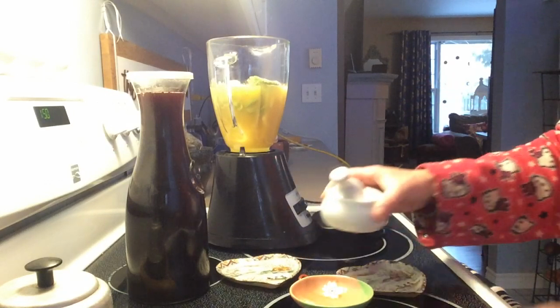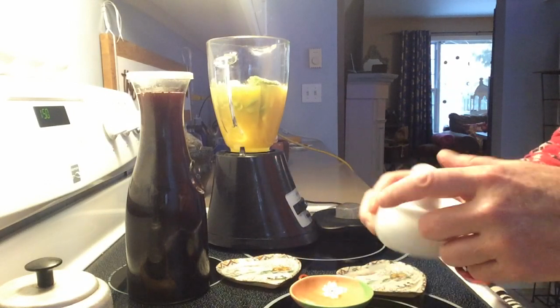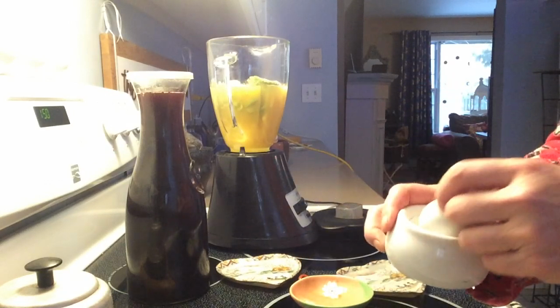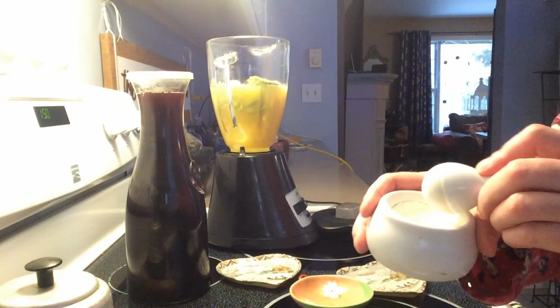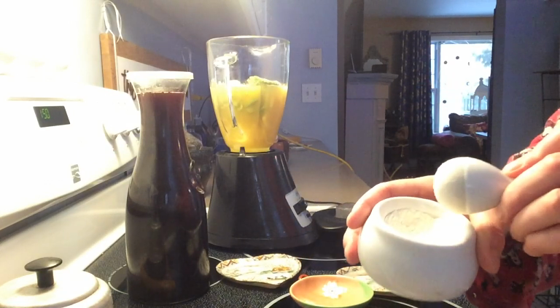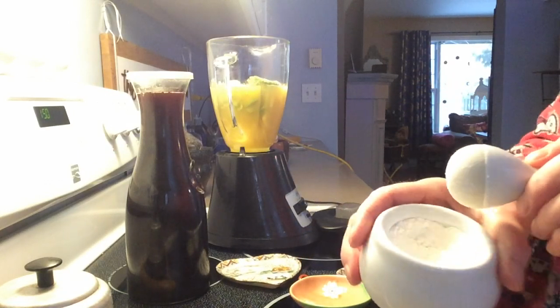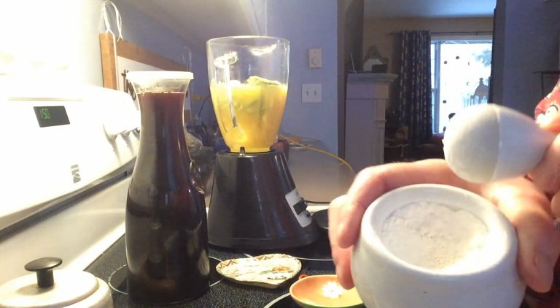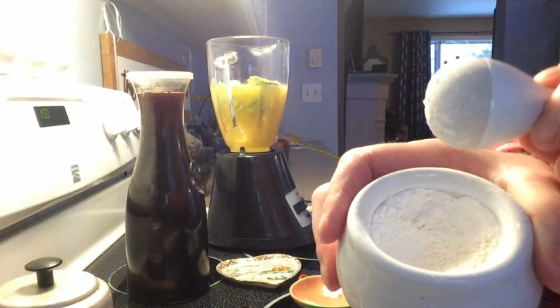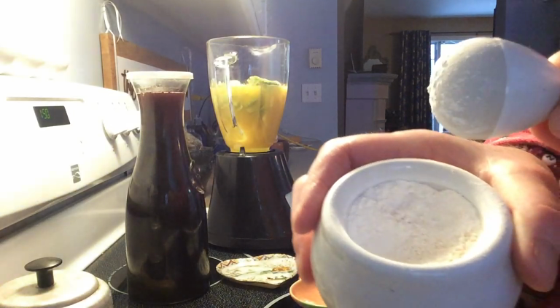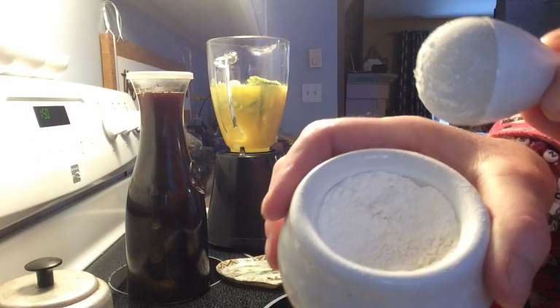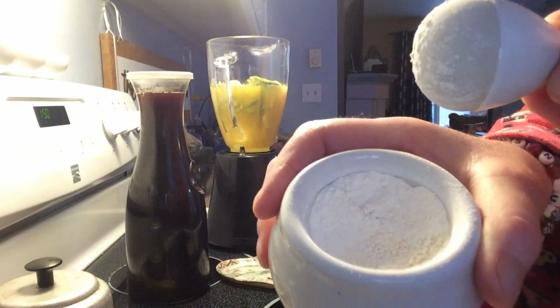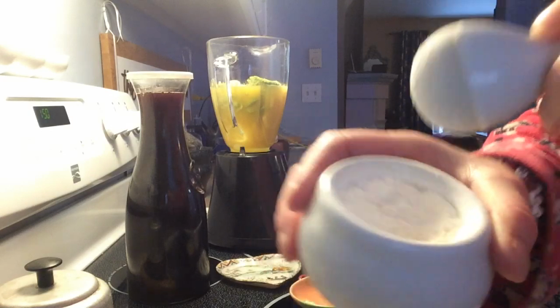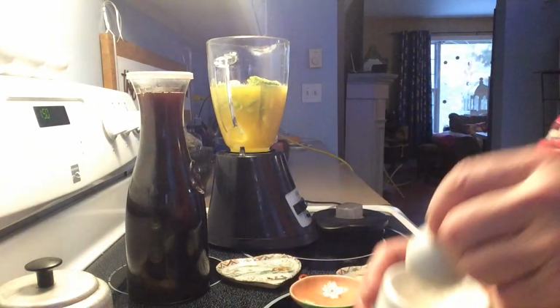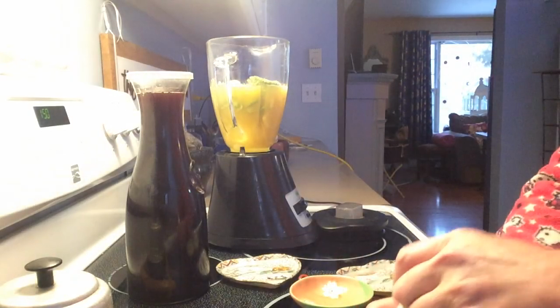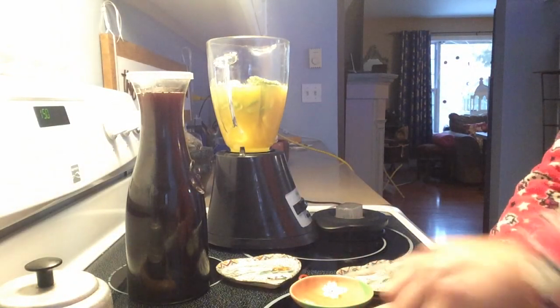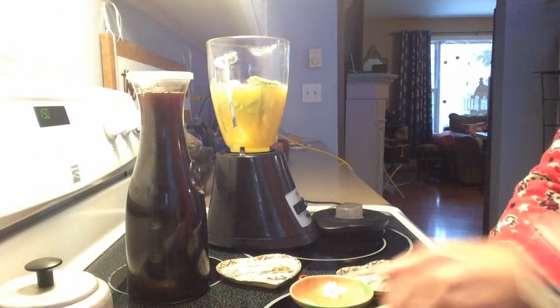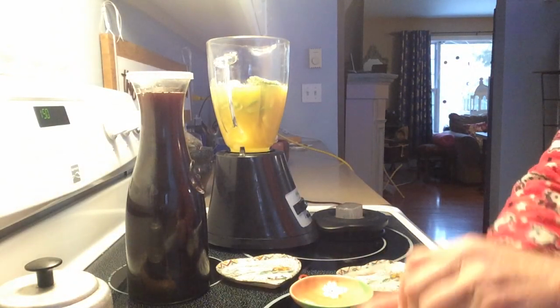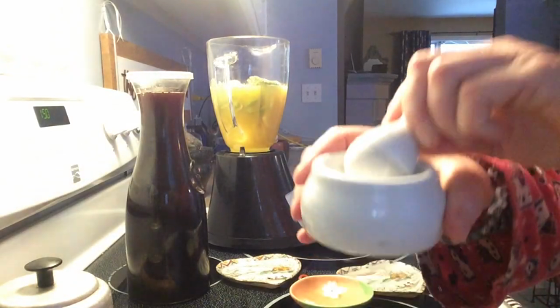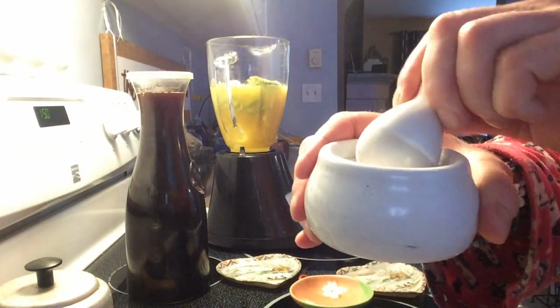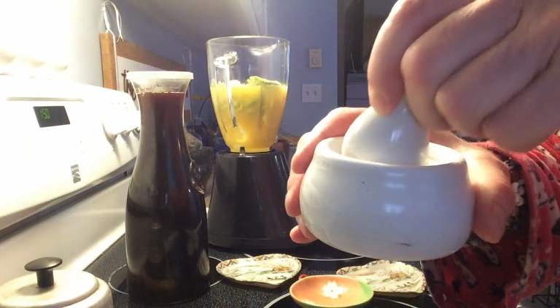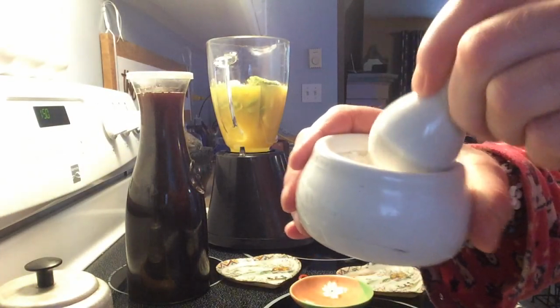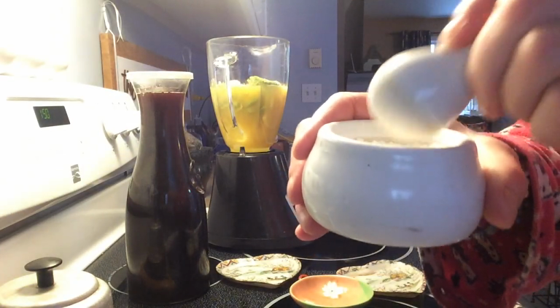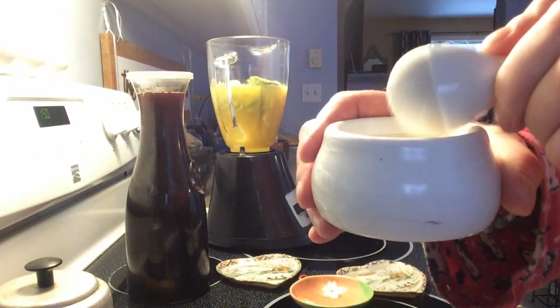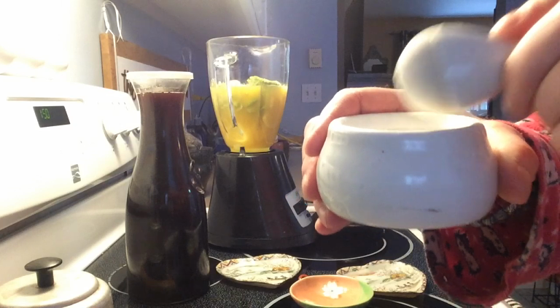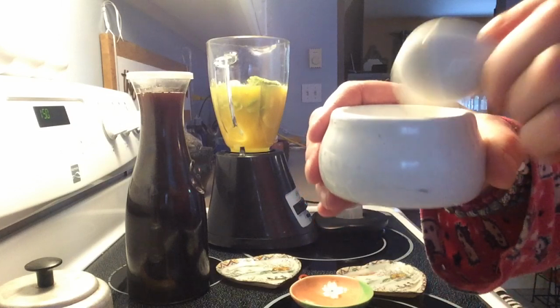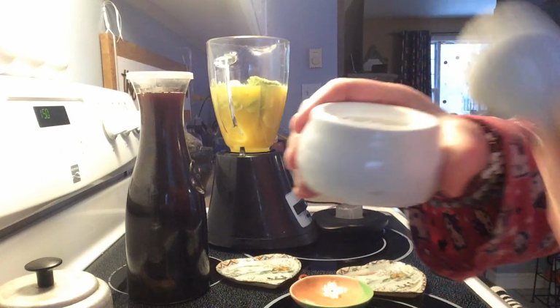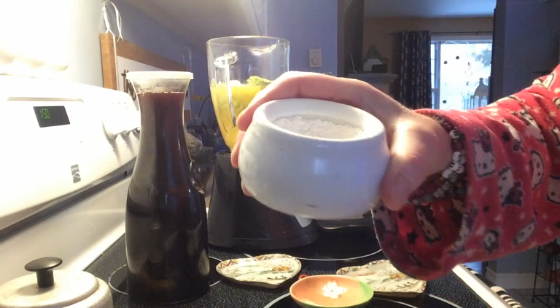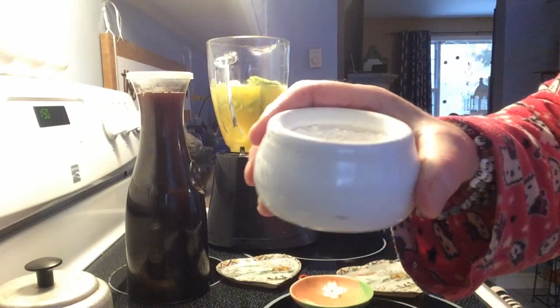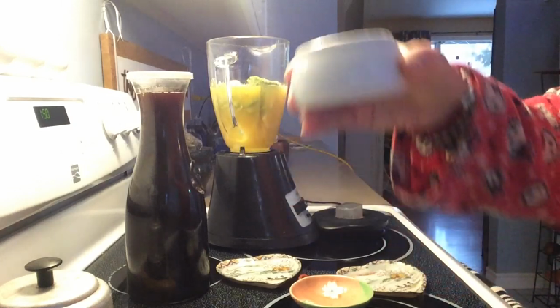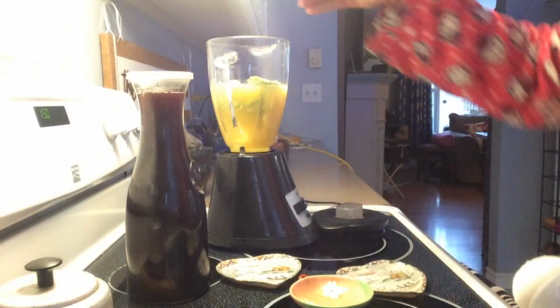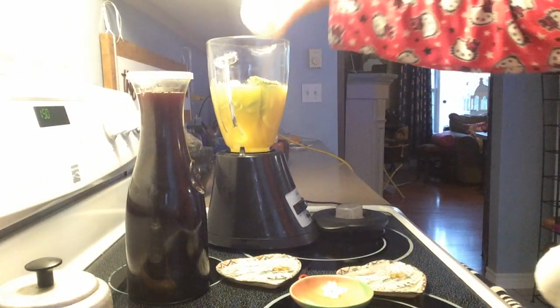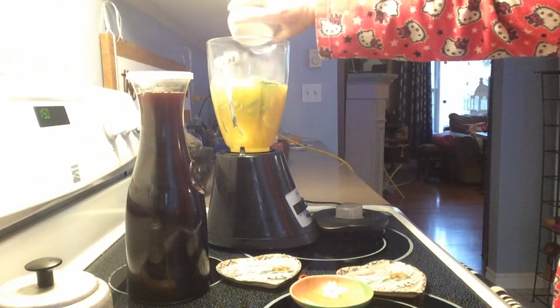Then I took some vitamin C chewable tablets and I crushed them up, made them into a powder. I did six of them and I'm throwing them in.